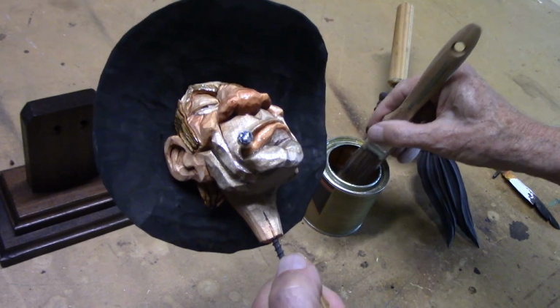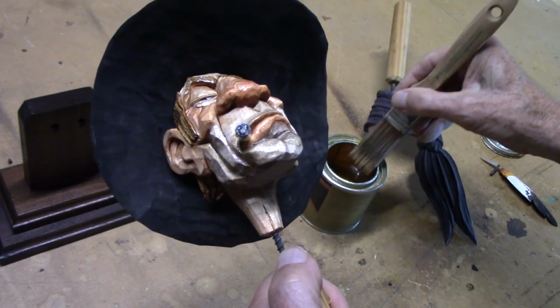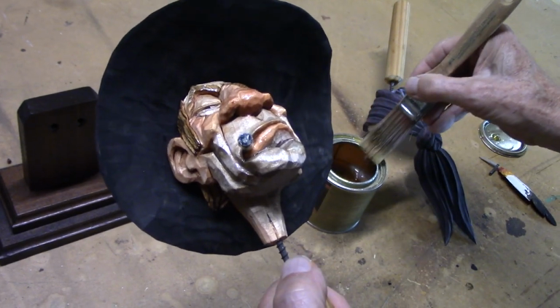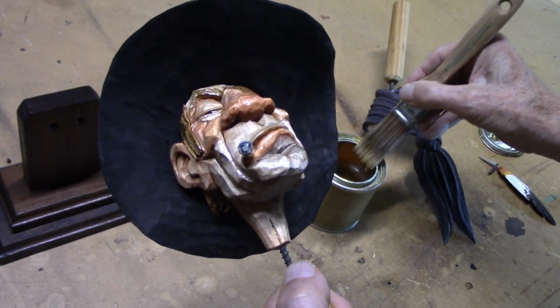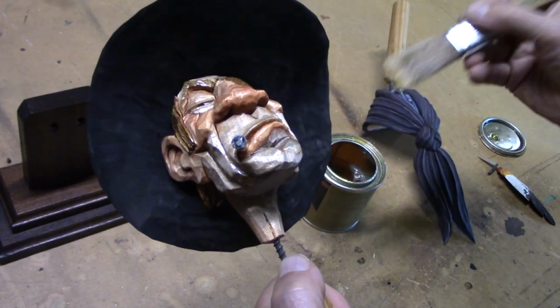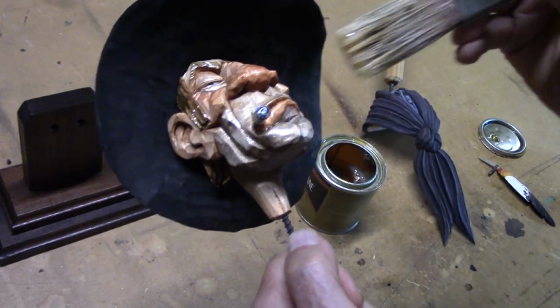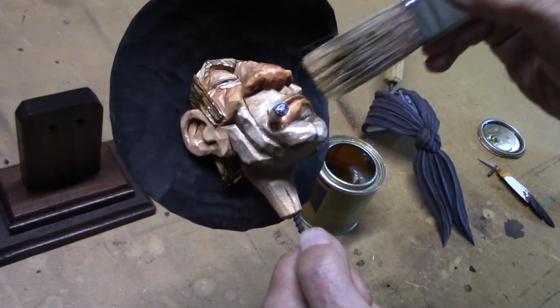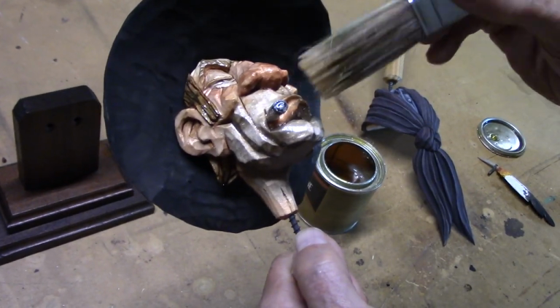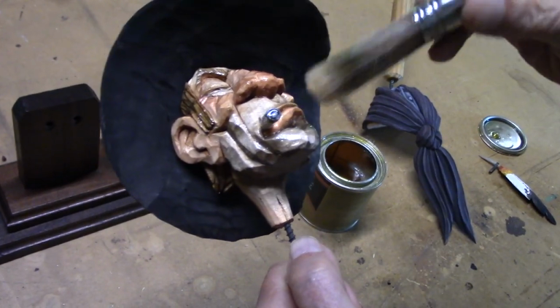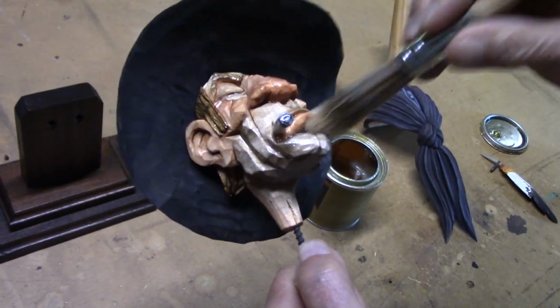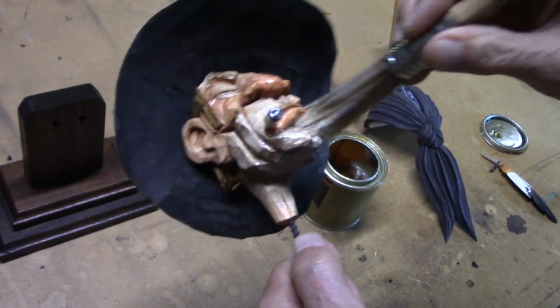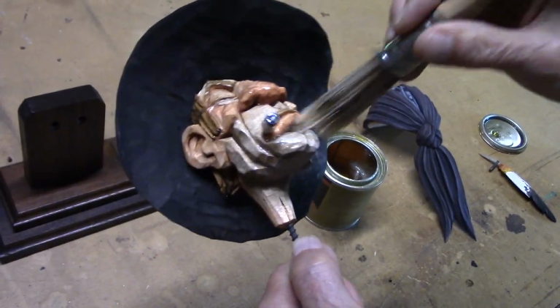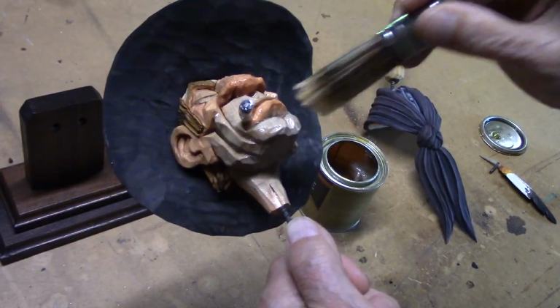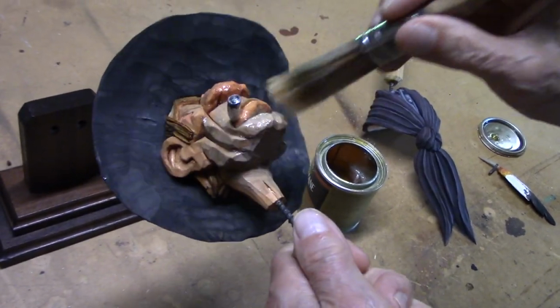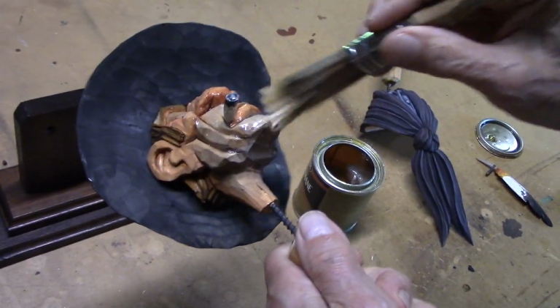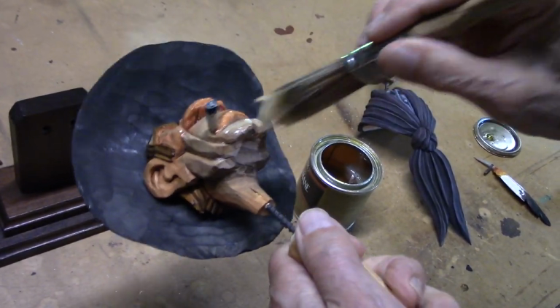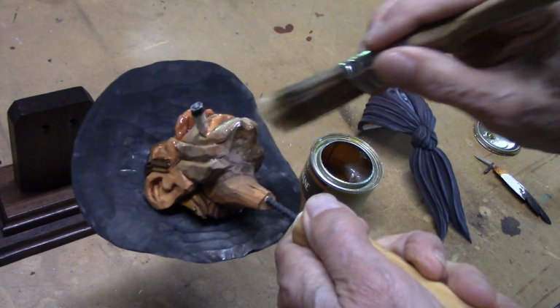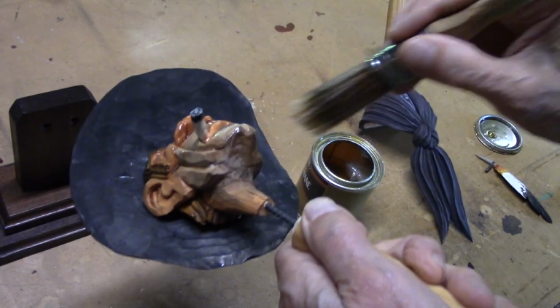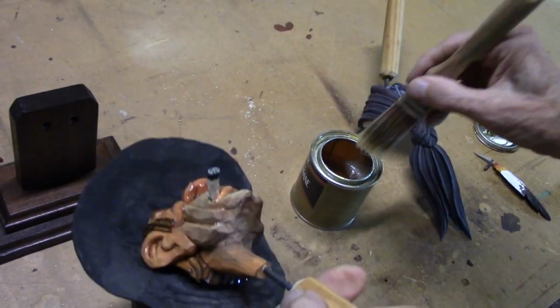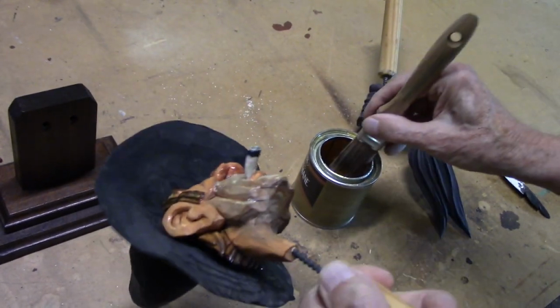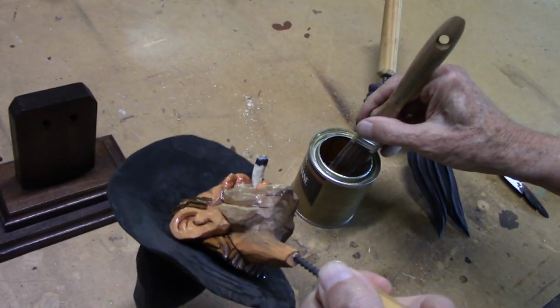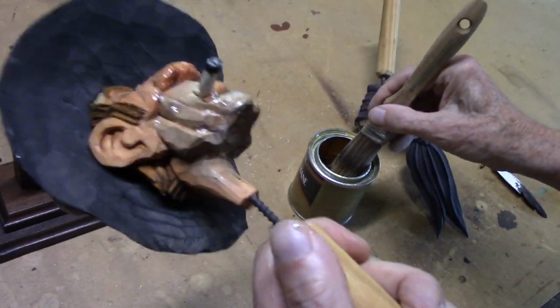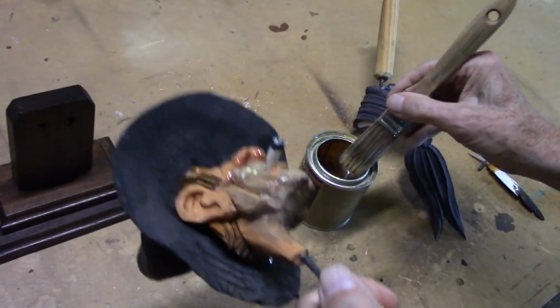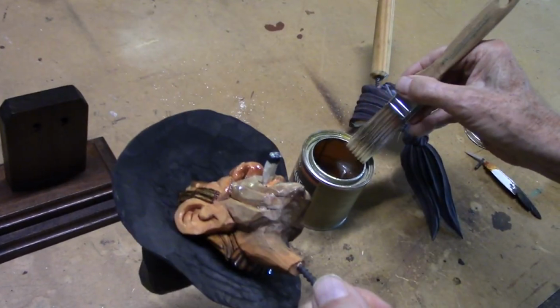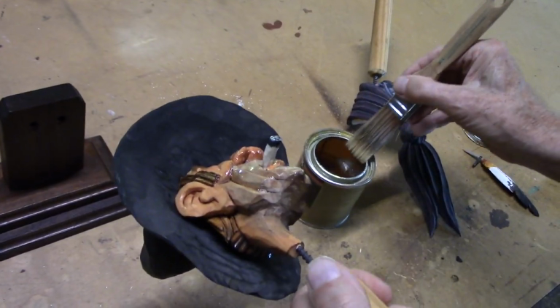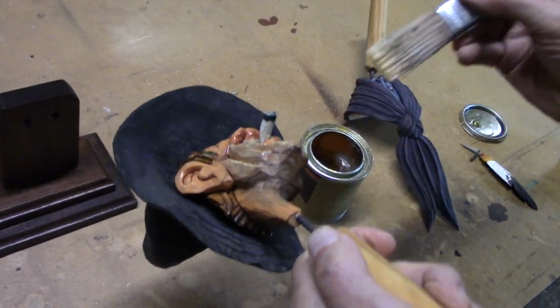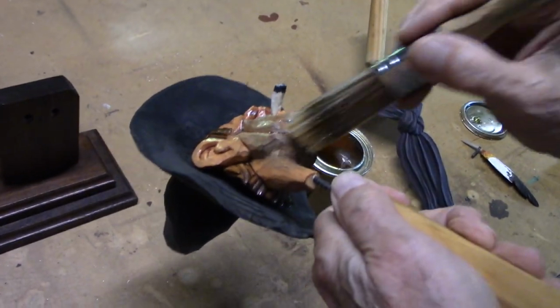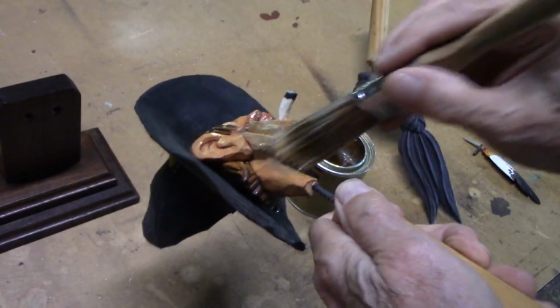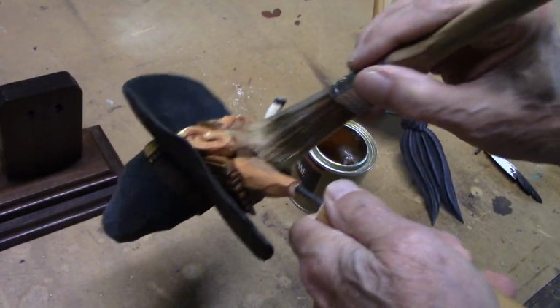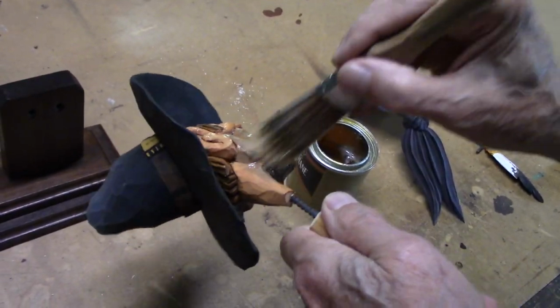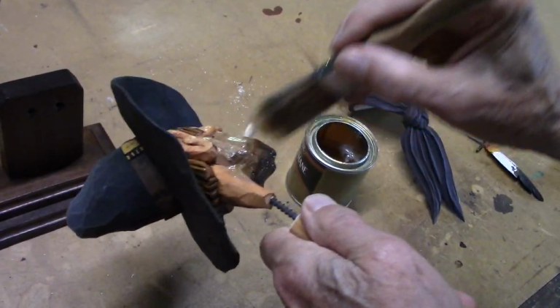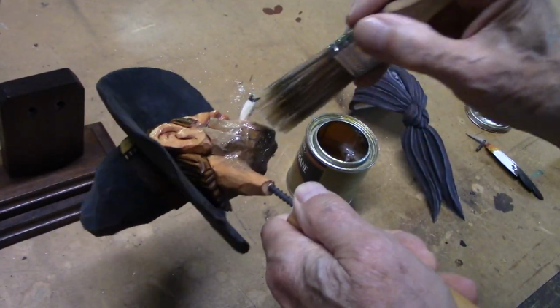I've got carvings up at the house that I did about 50 years ago, and they look just as good as this one will look tomorrow after the varnish dries.